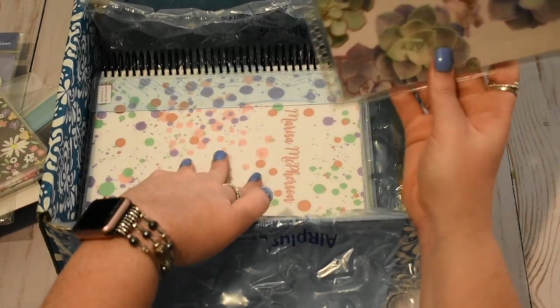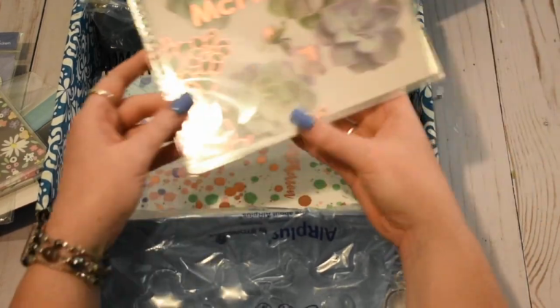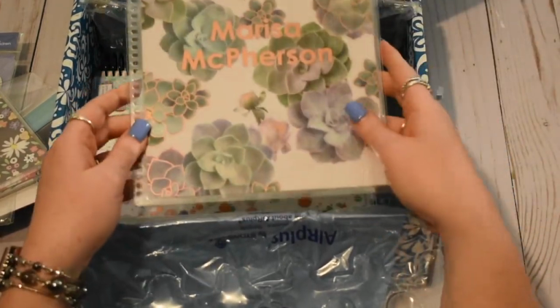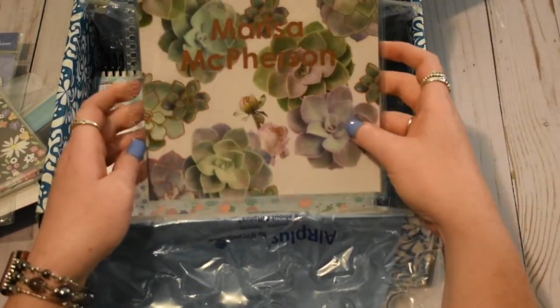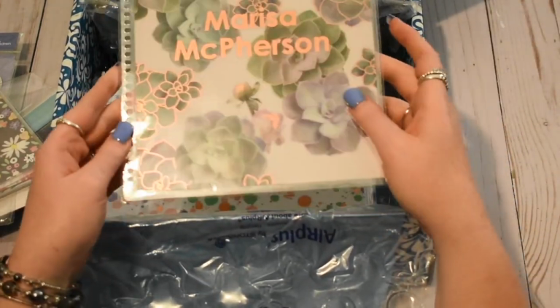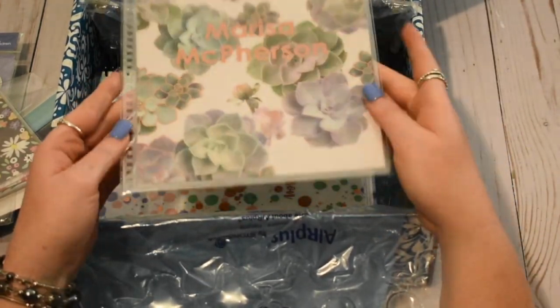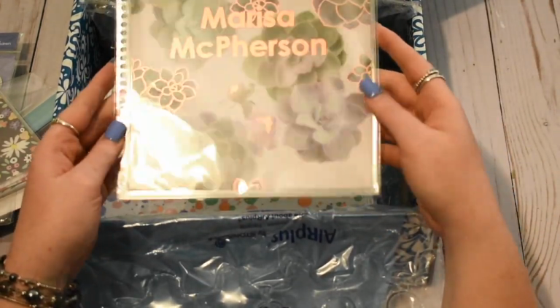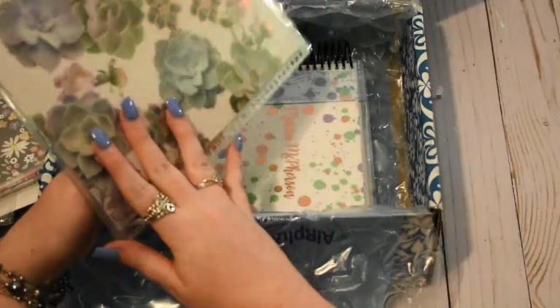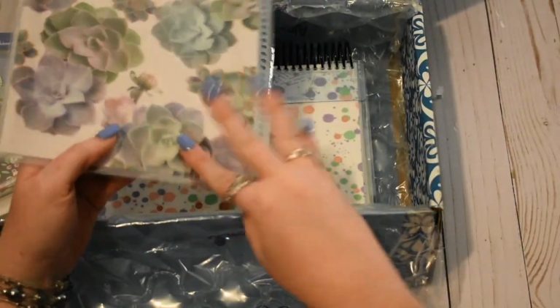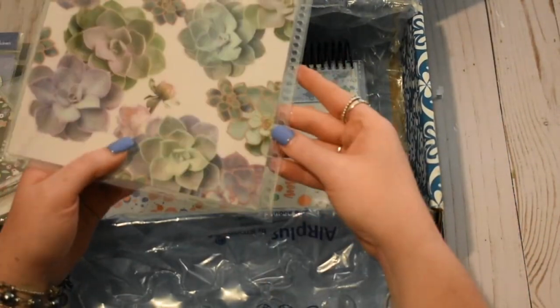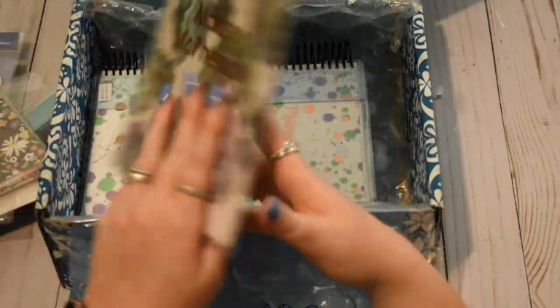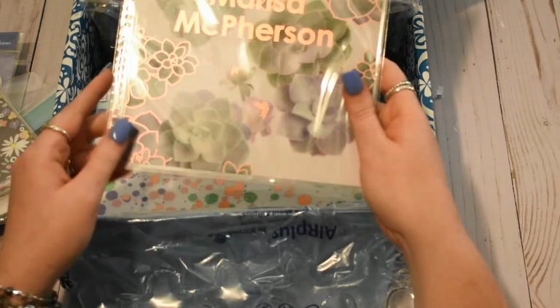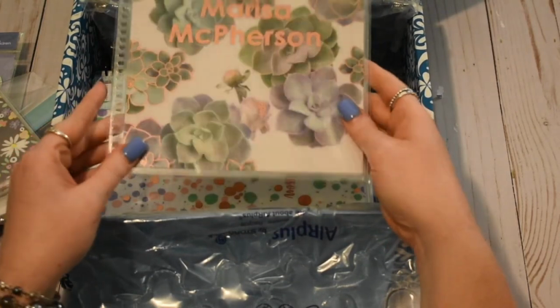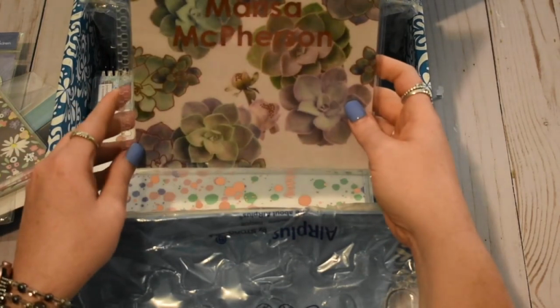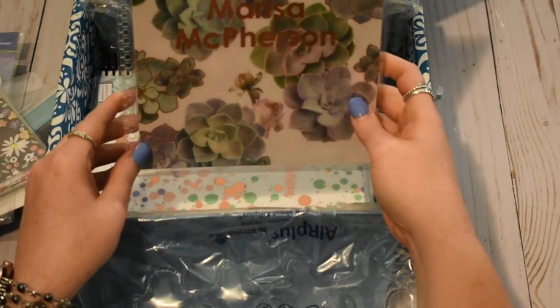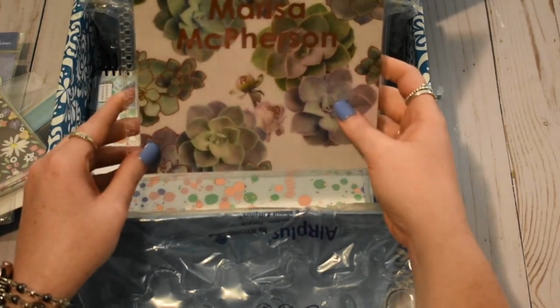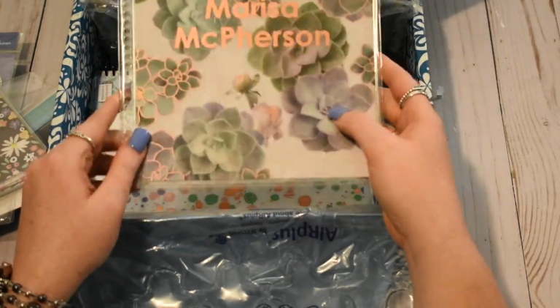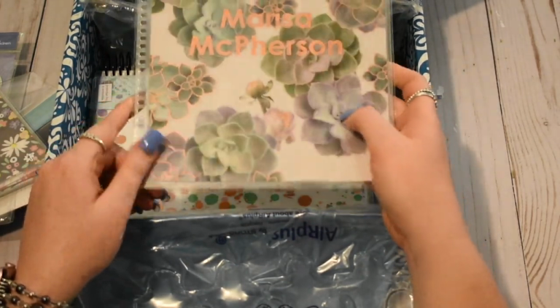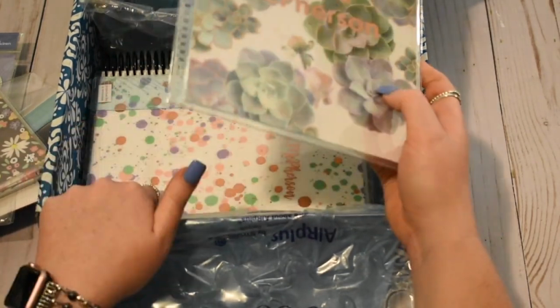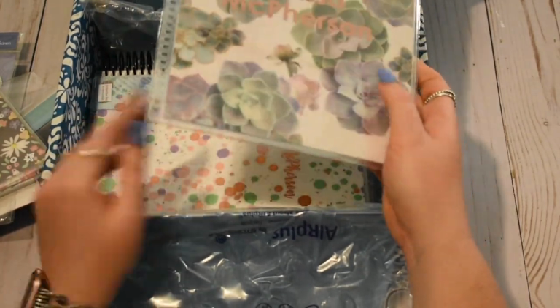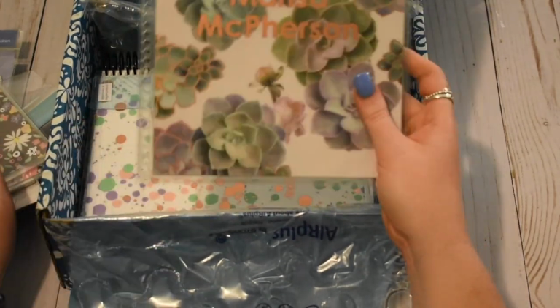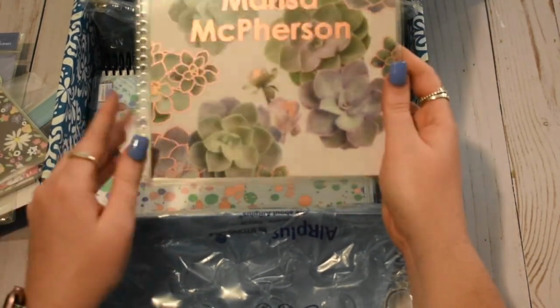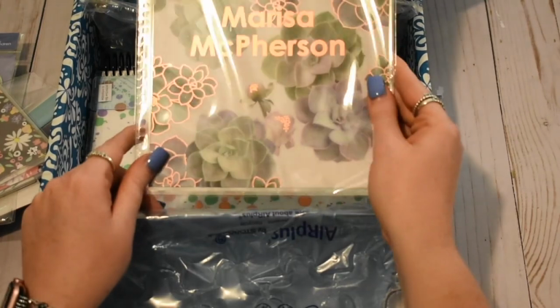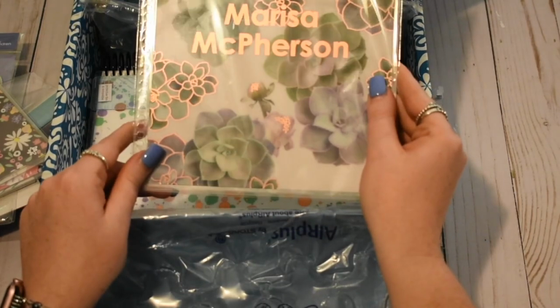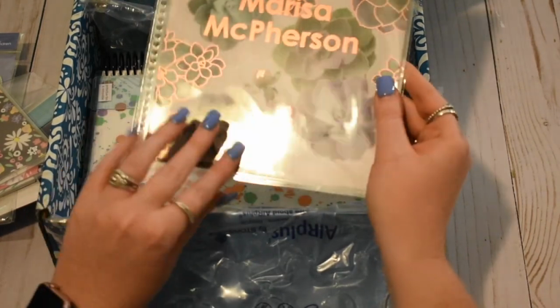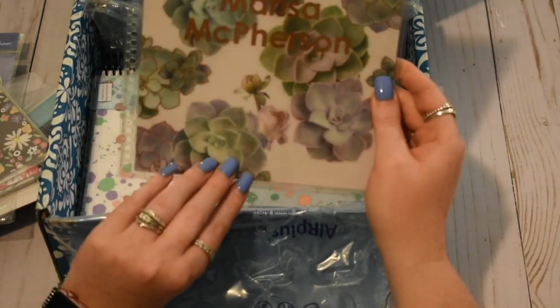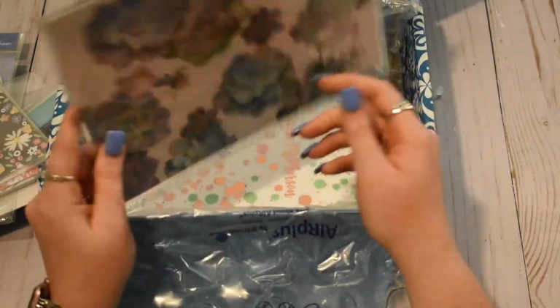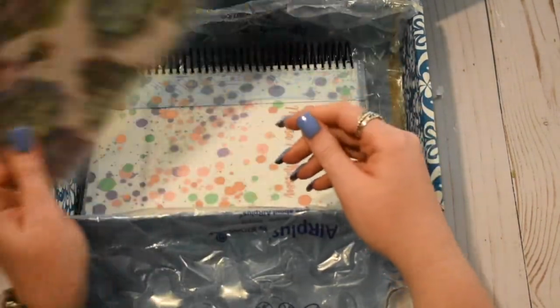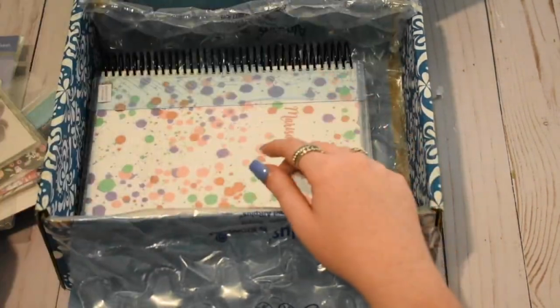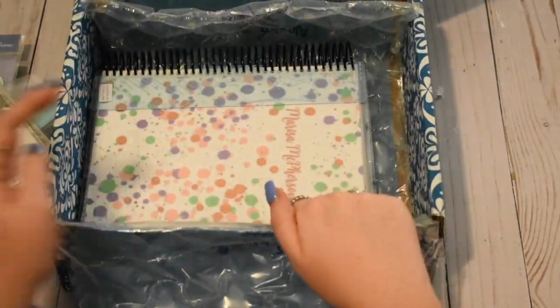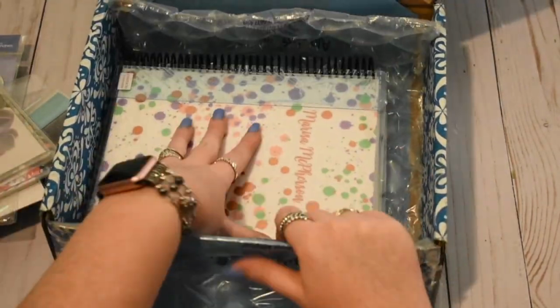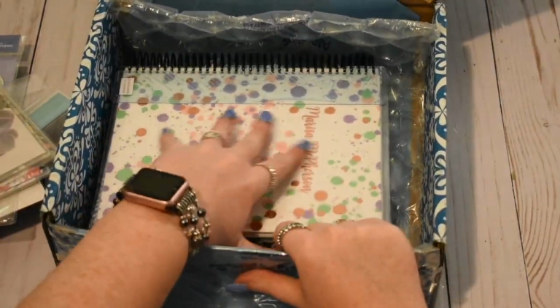That's the back. And then one more cover — this is rose gold foiled. This is the succulents cover. I love this cover. This will probably go on my planner pretty soon. I do love all the covers, but I really love this one. Succulents have been my jam recently.